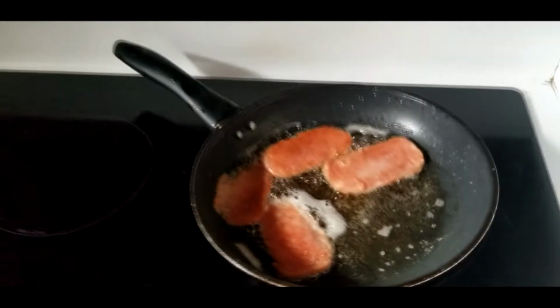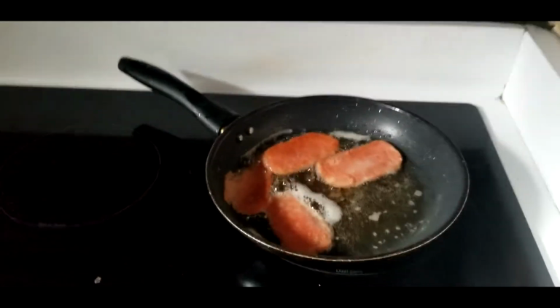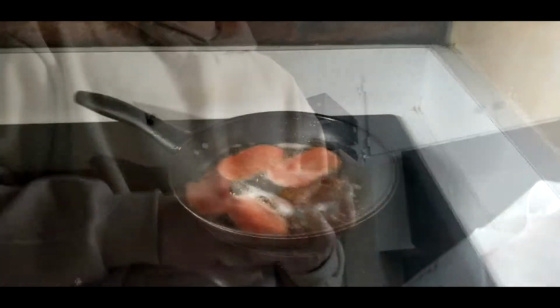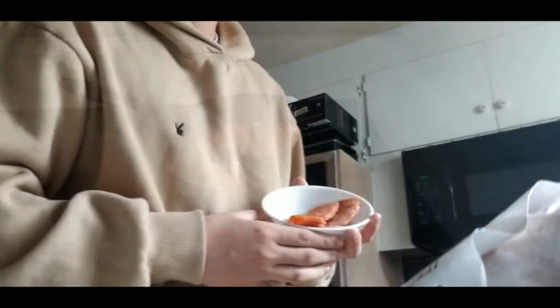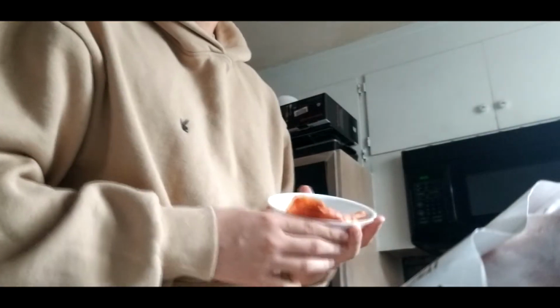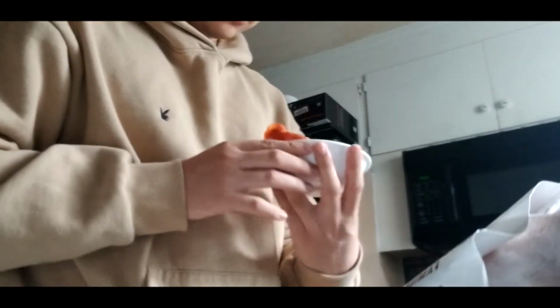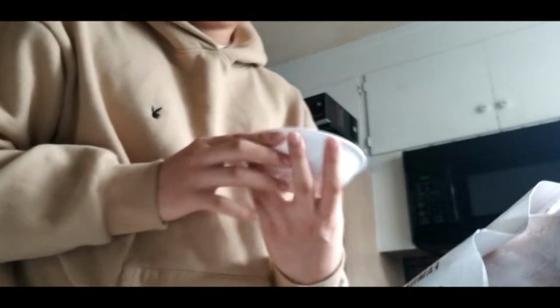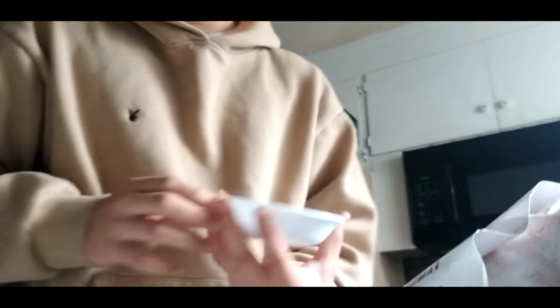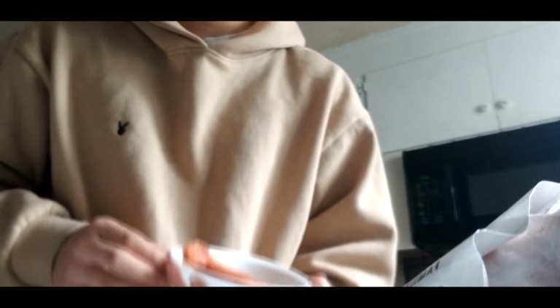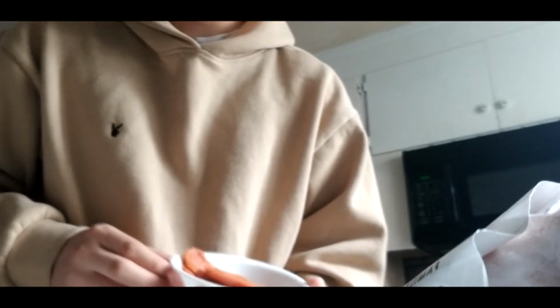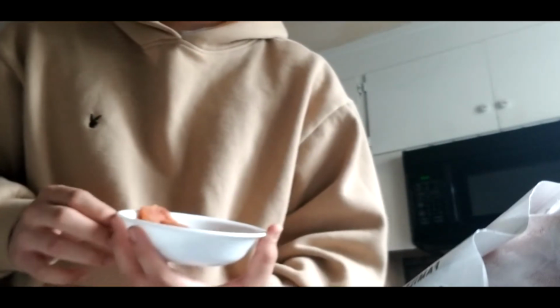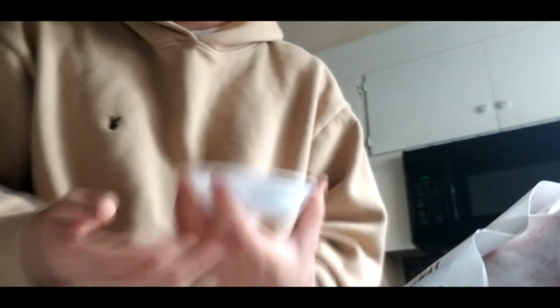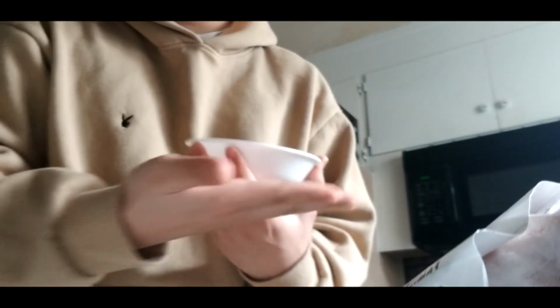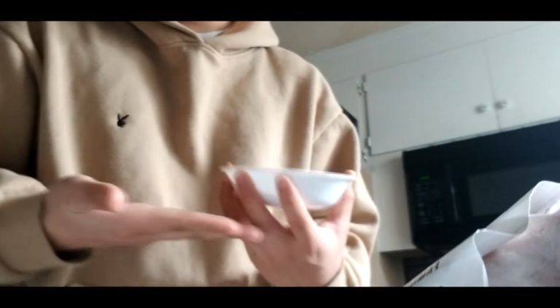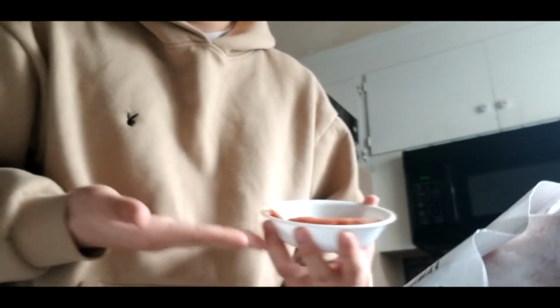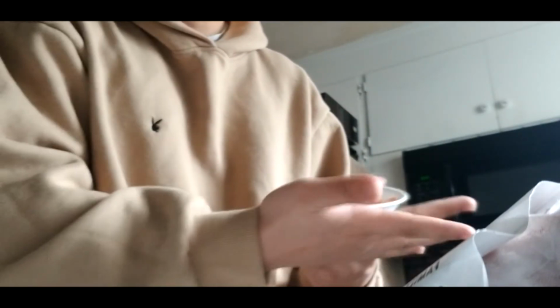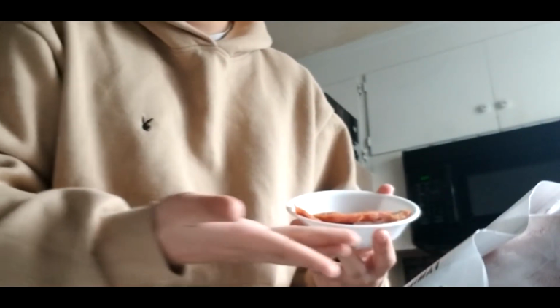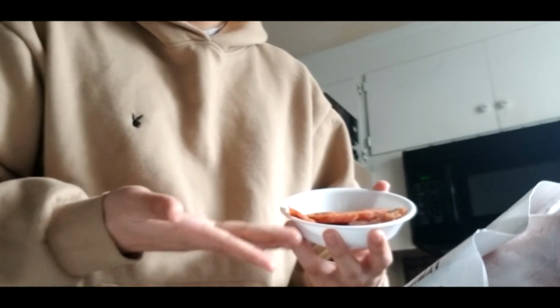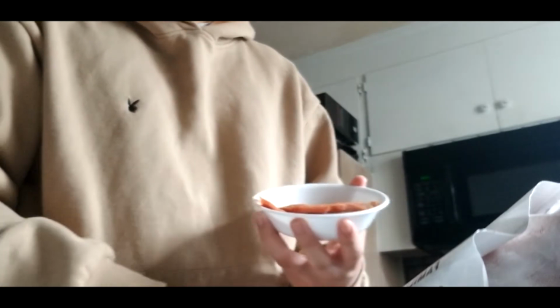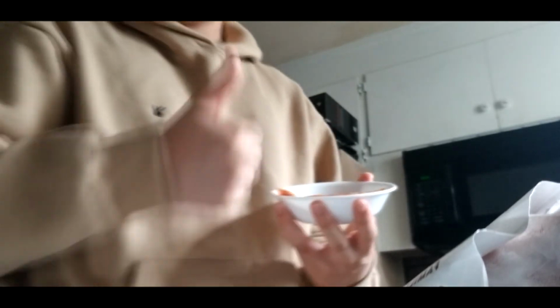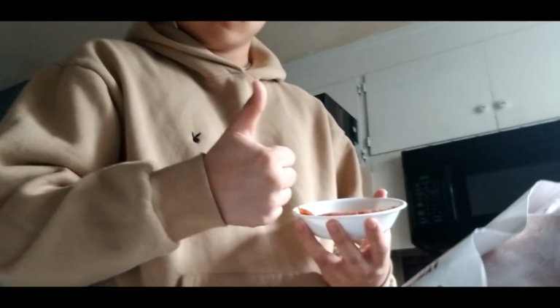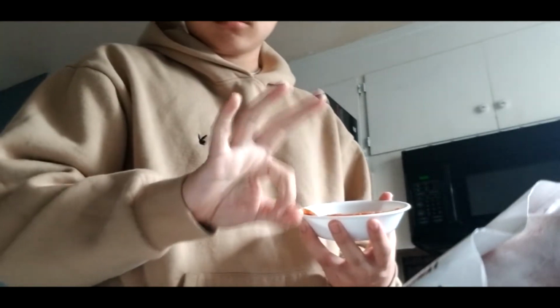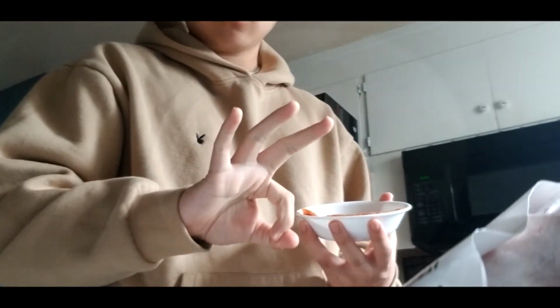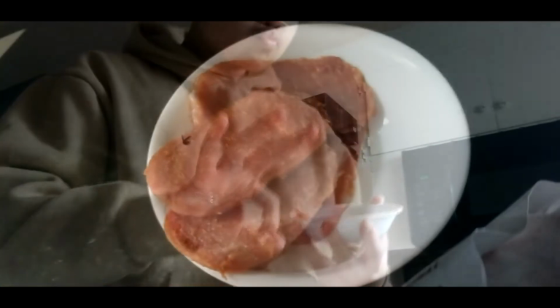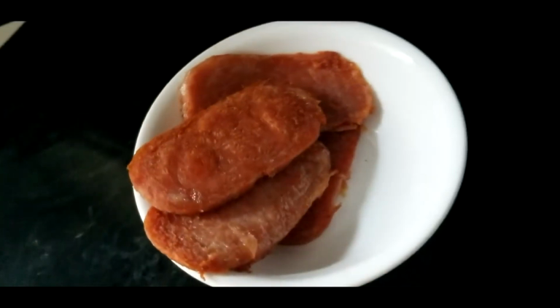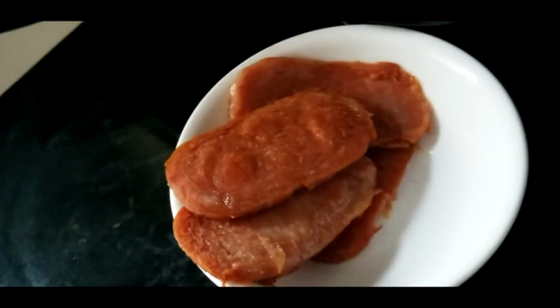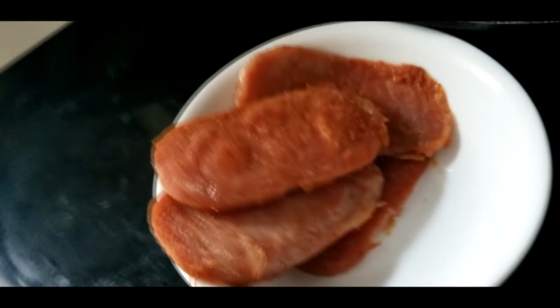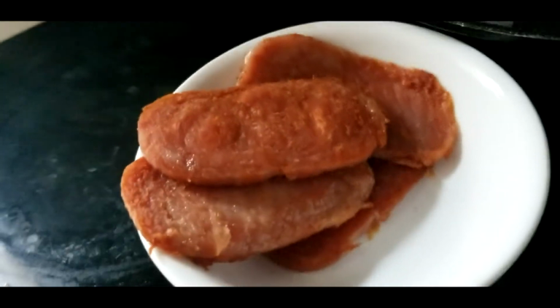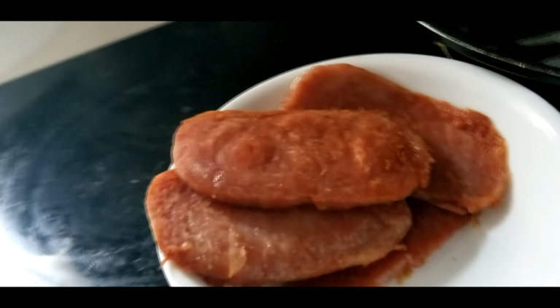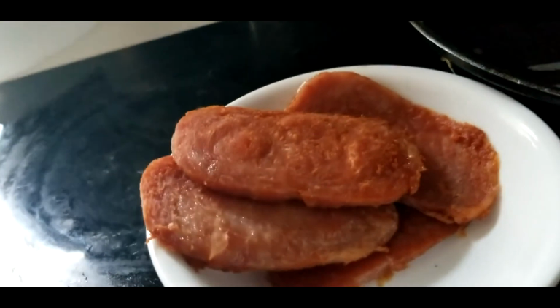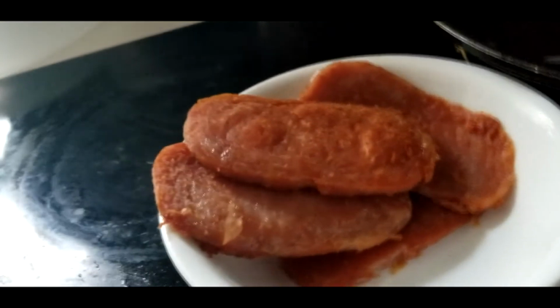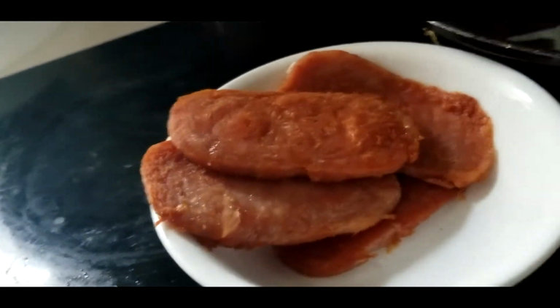All you do from here is eat it. I like to have my Spam with rice, but you can have it with bread, seaweed, or just by itself. It's really up to you.